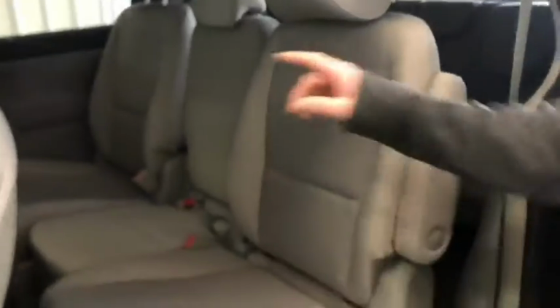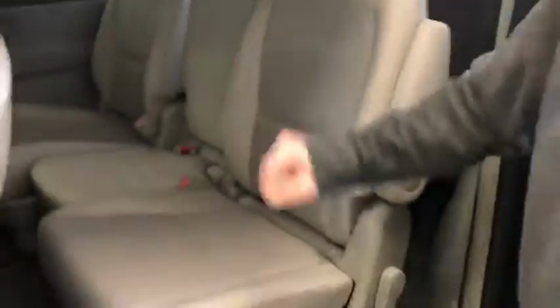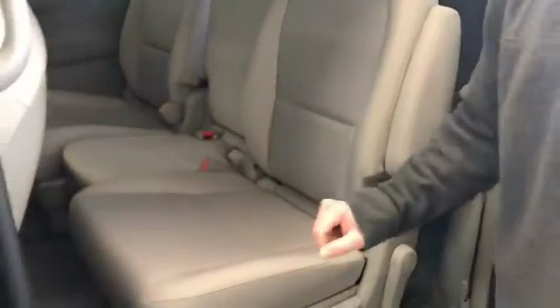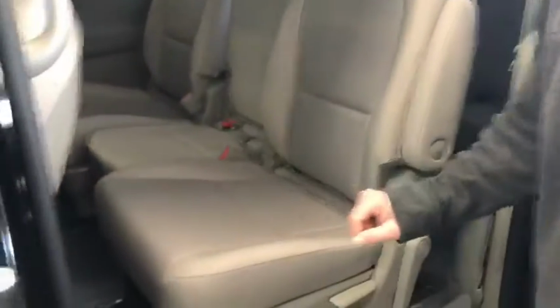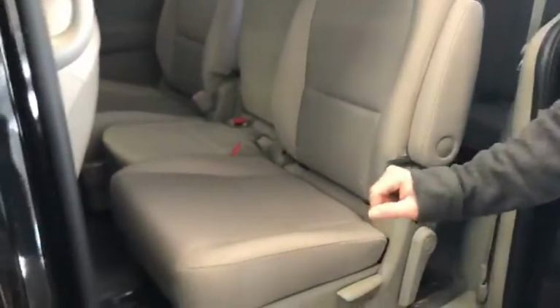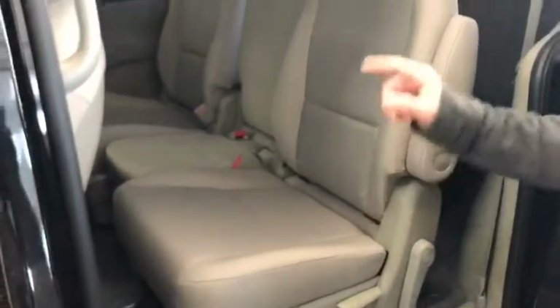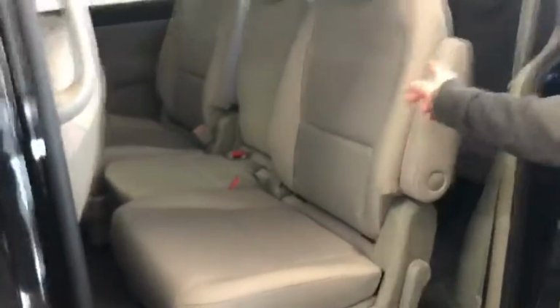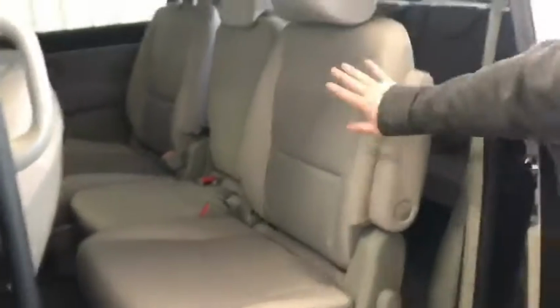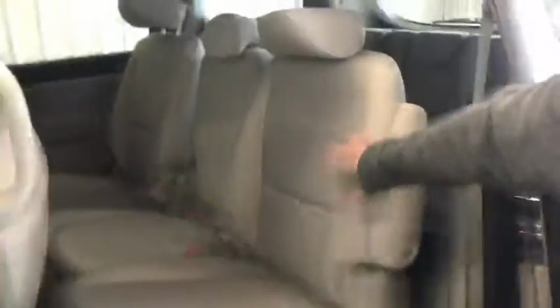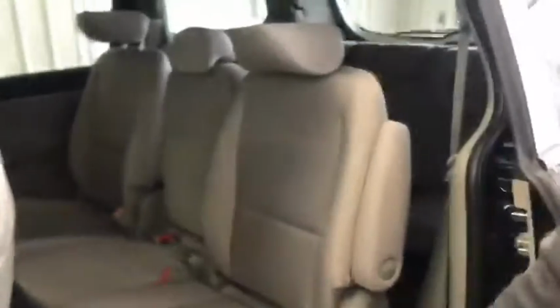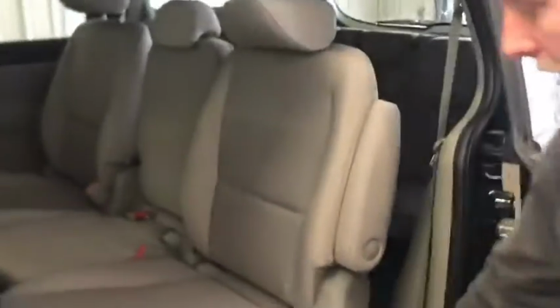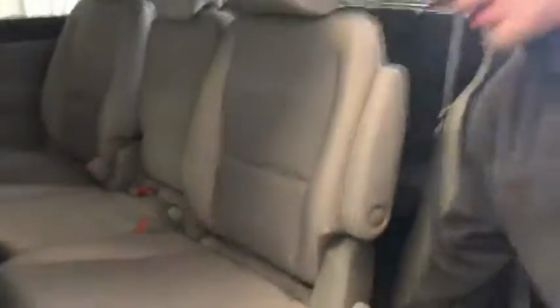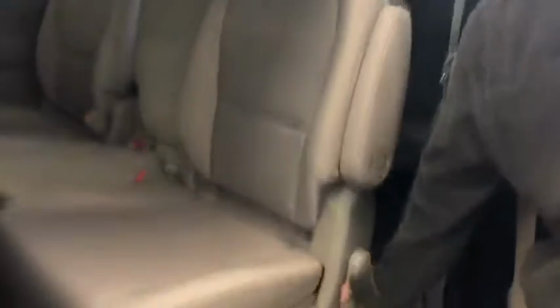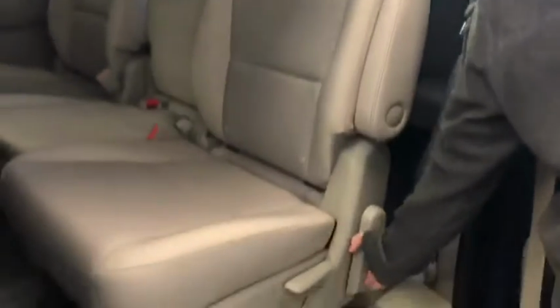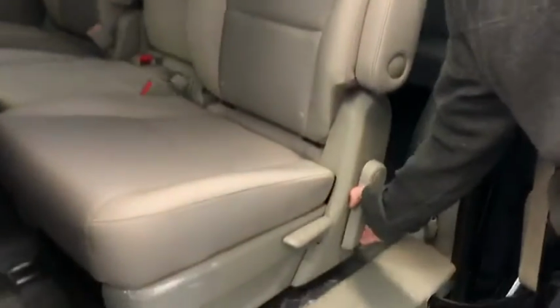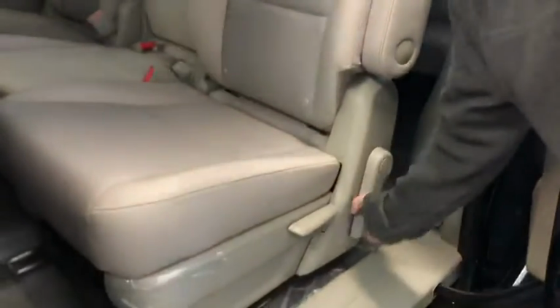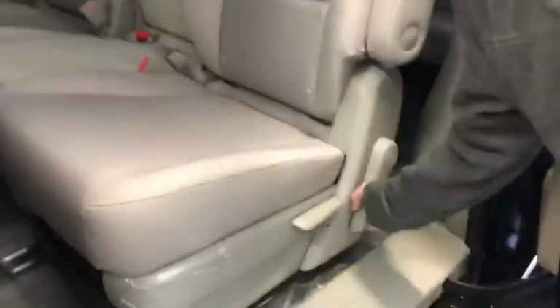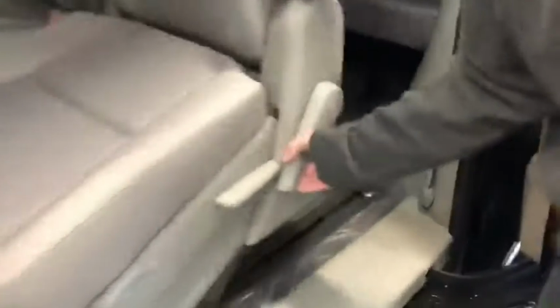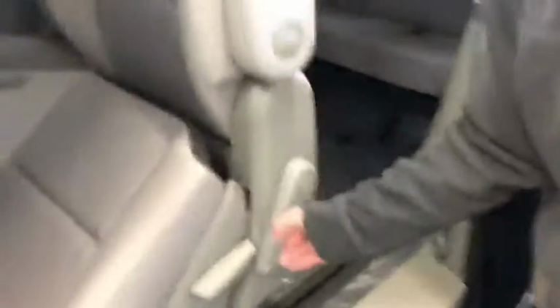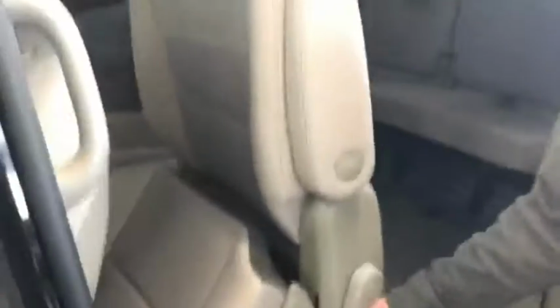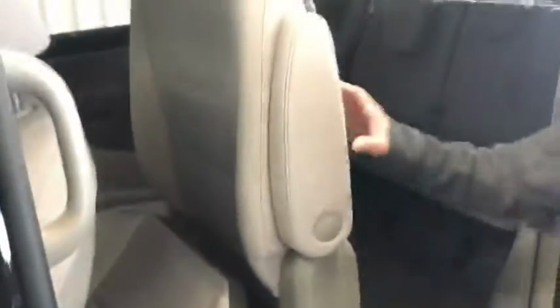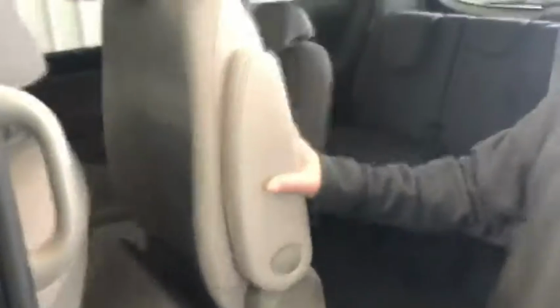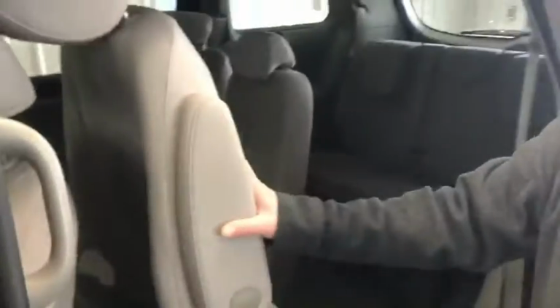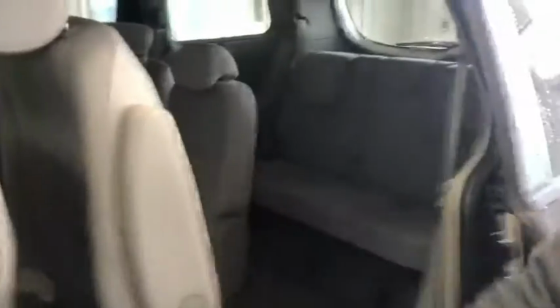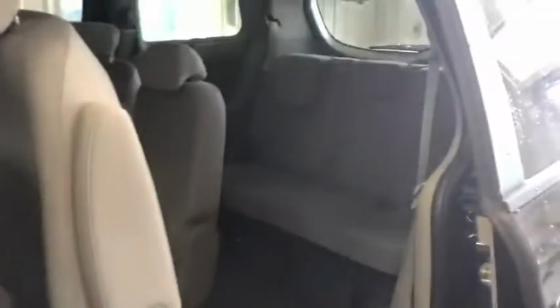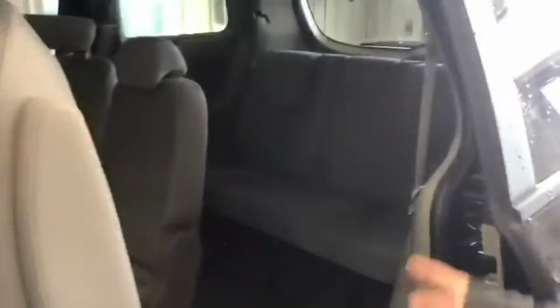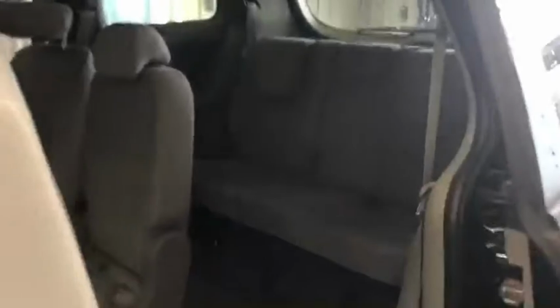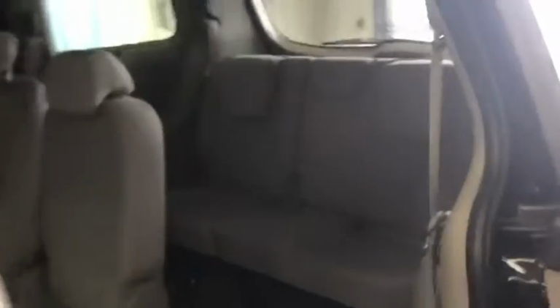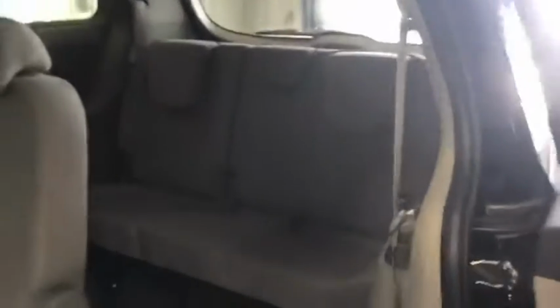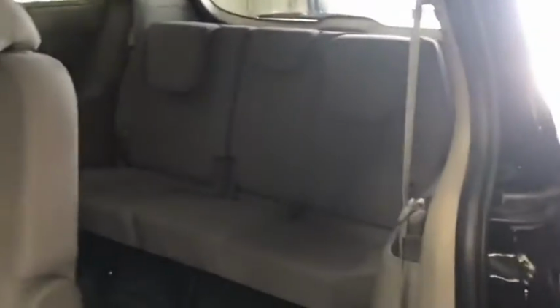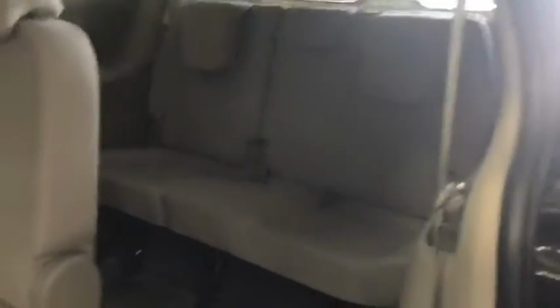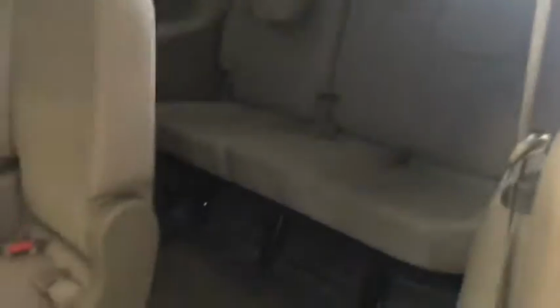This center console is completely removable in case you want to have the captain's chair style and pass through. But if you do need the bench in the middle there, no worries — getting into the back row is still easy. Just one simple pull on this lever and you can see it folds up and out of your way so you can get easily into the third row.